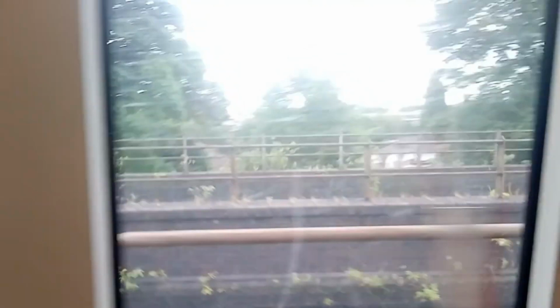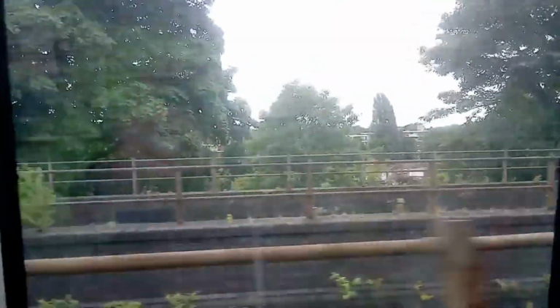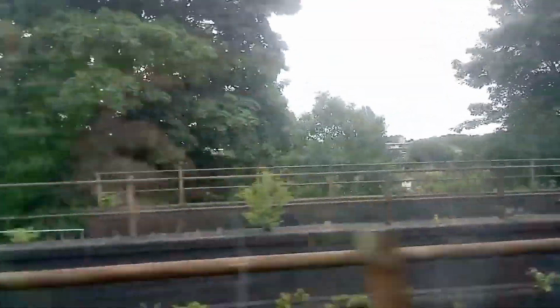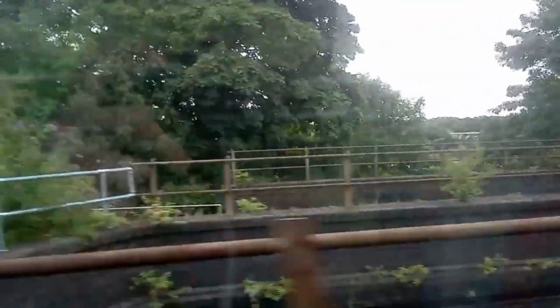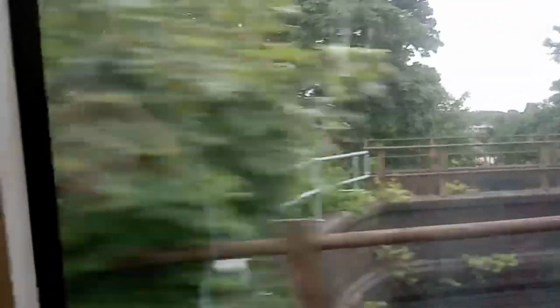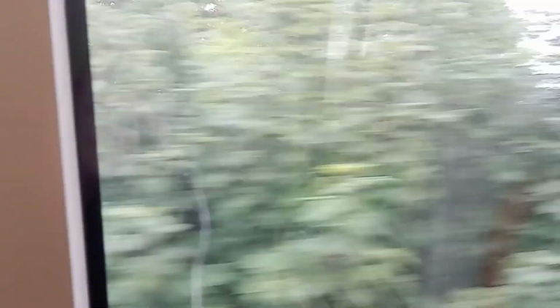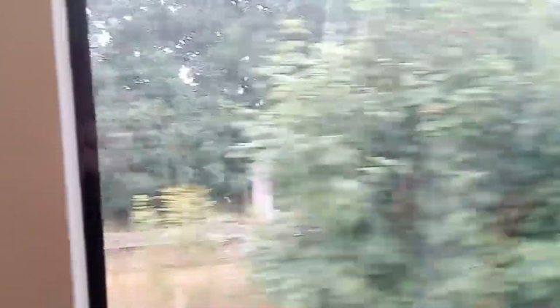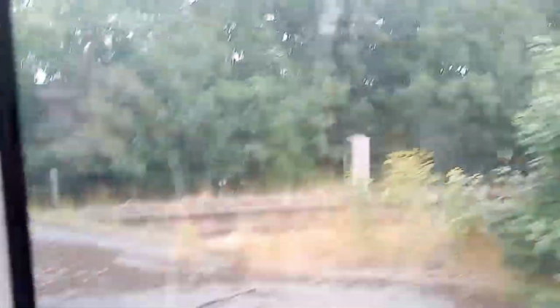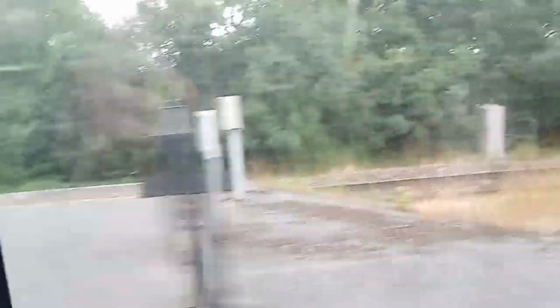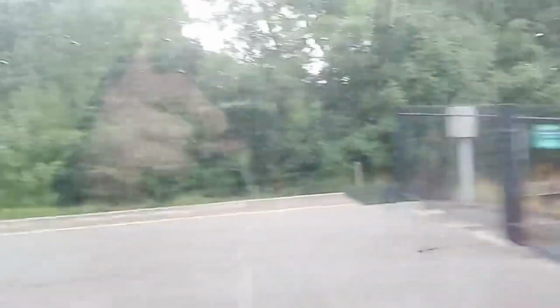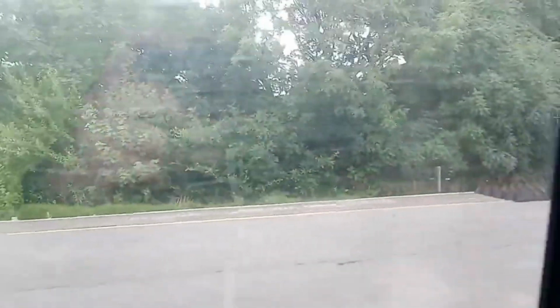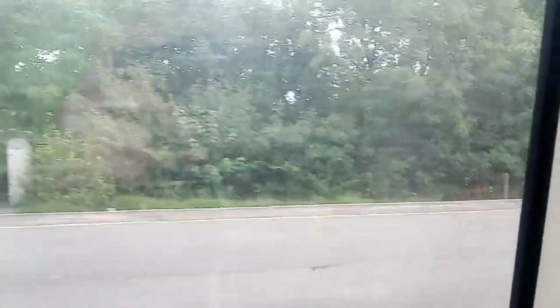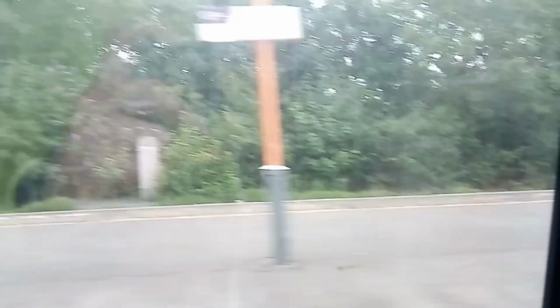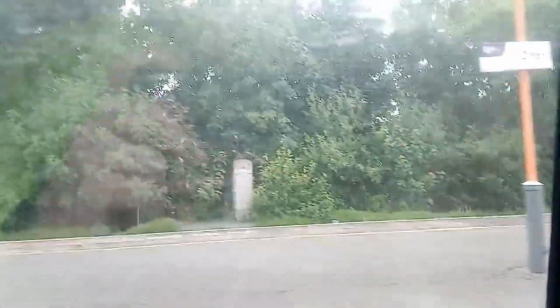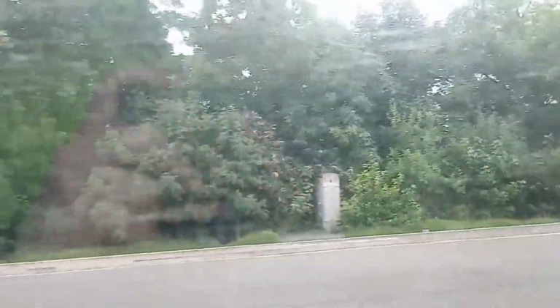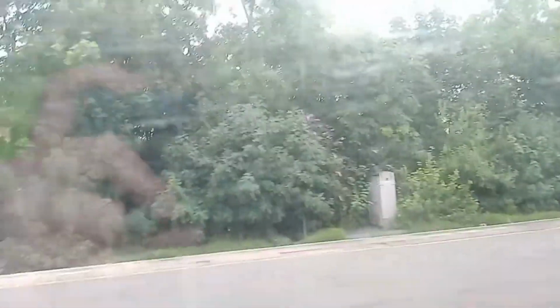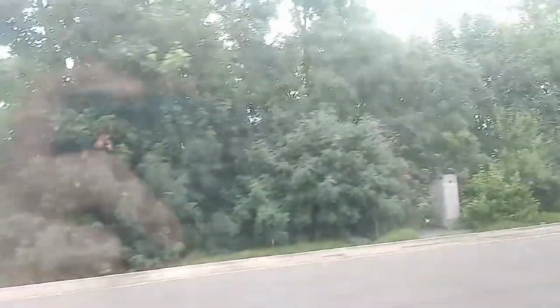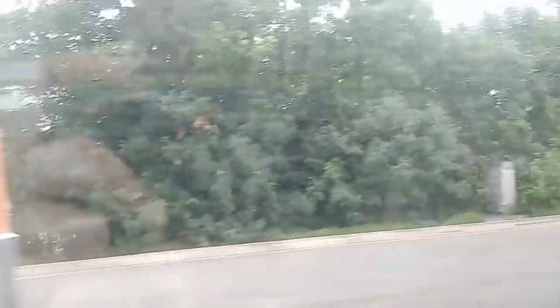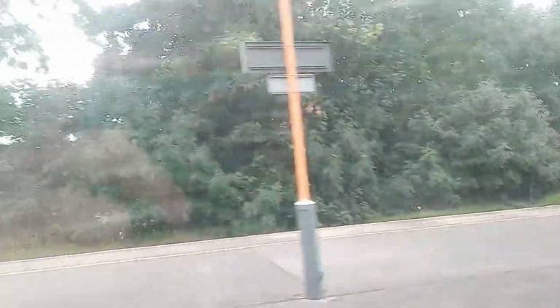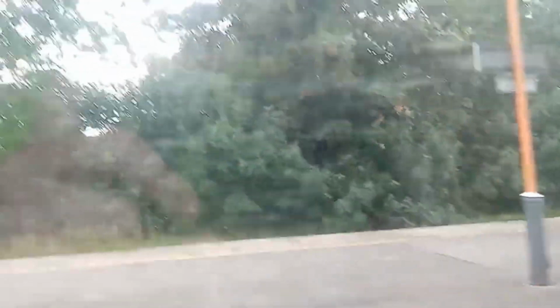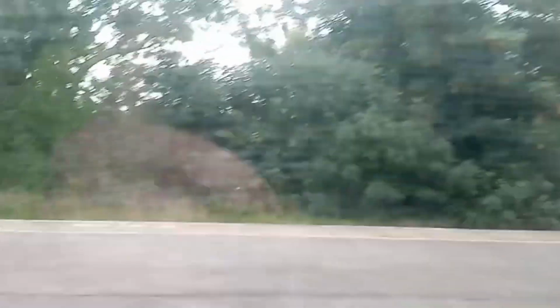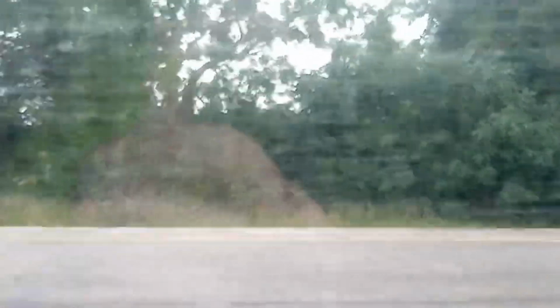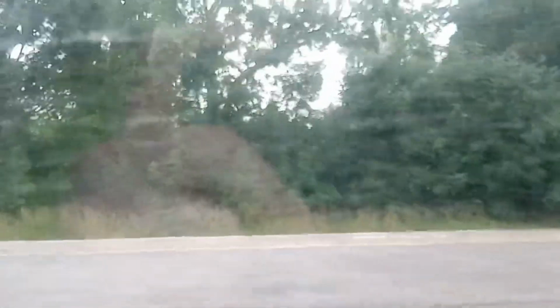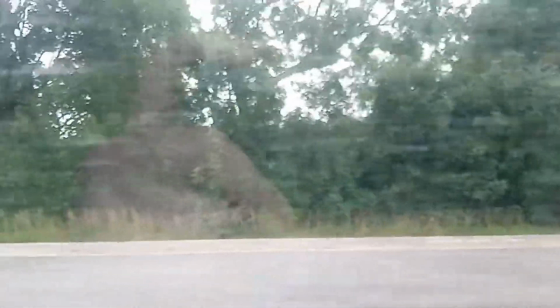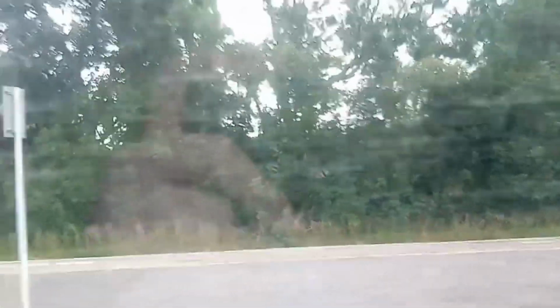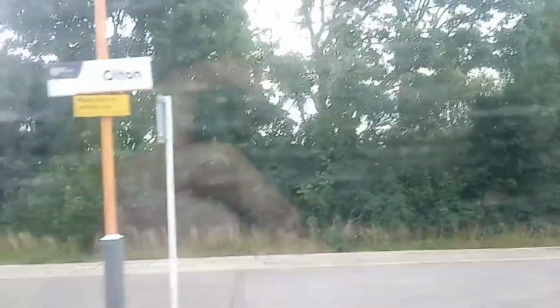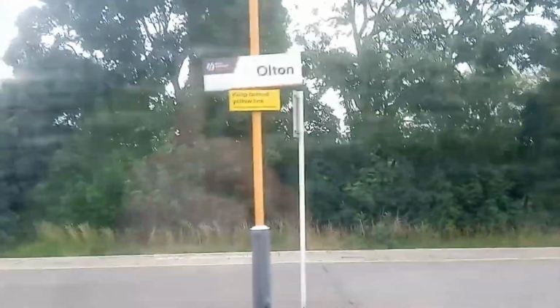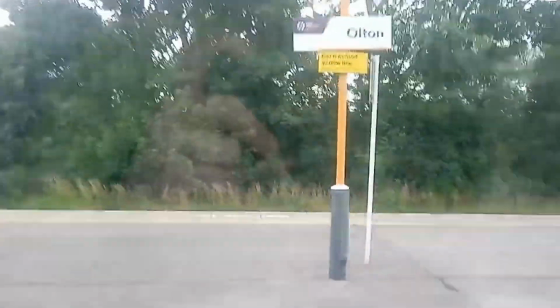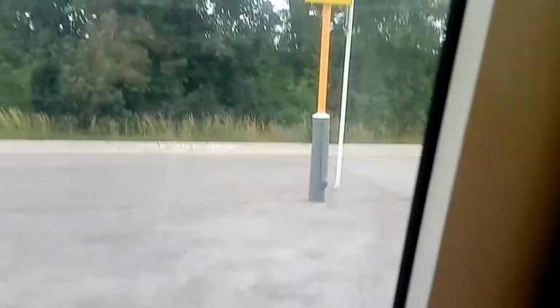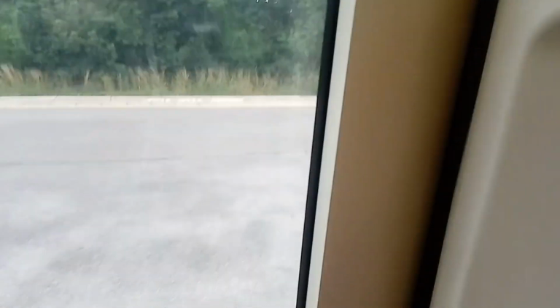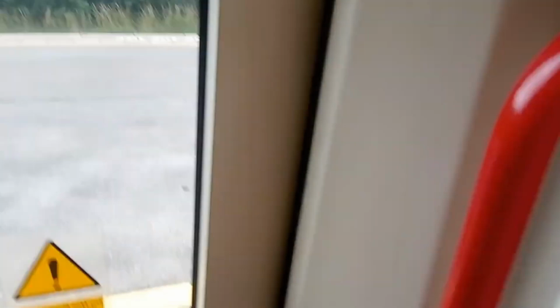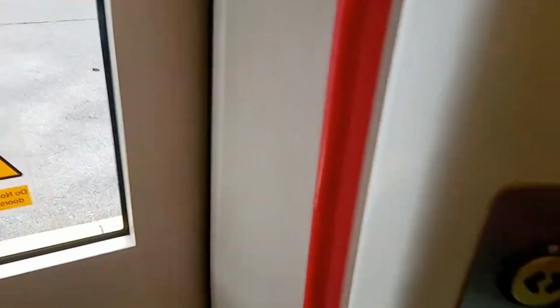Right then, we're coming into our final station of the day, and what's been a good day of sessions — Alton. So, we've got half an hour here, let's see what we get.